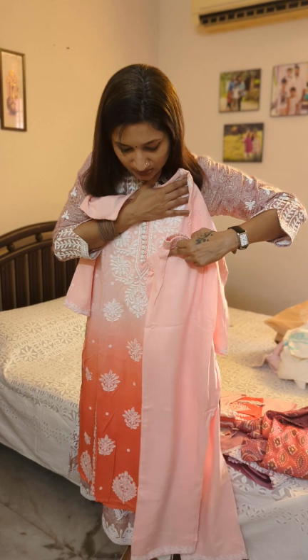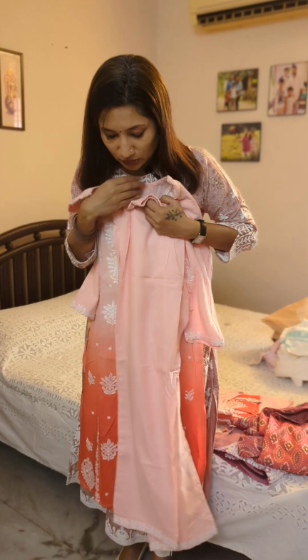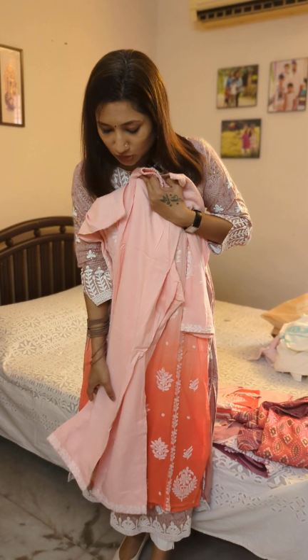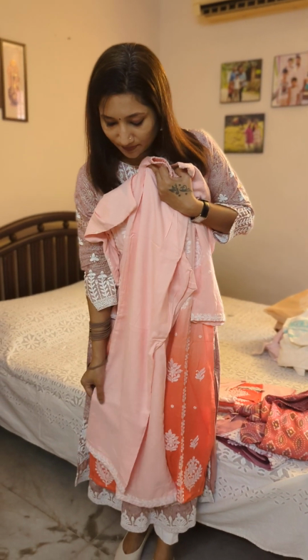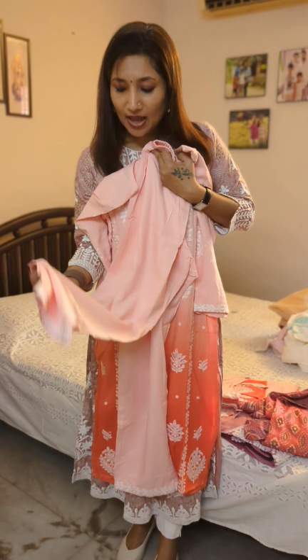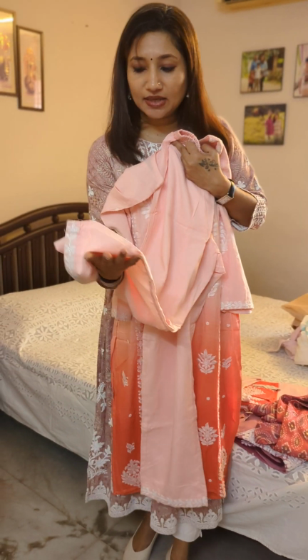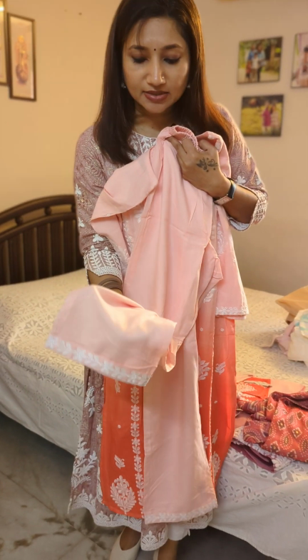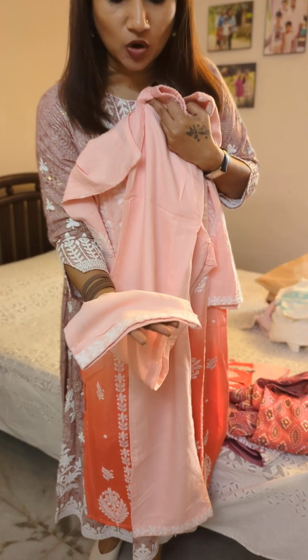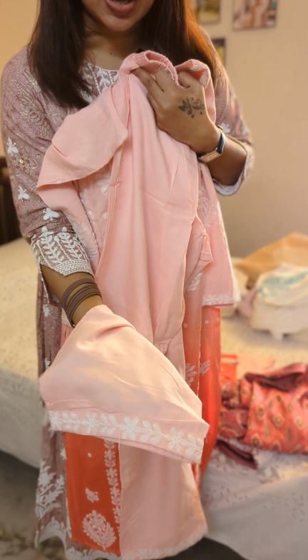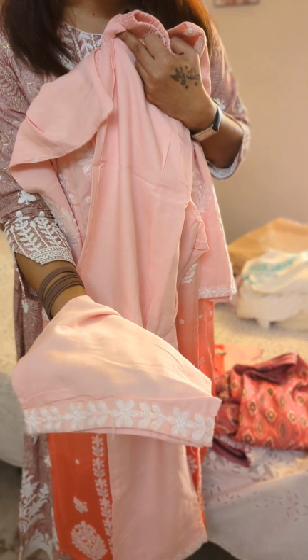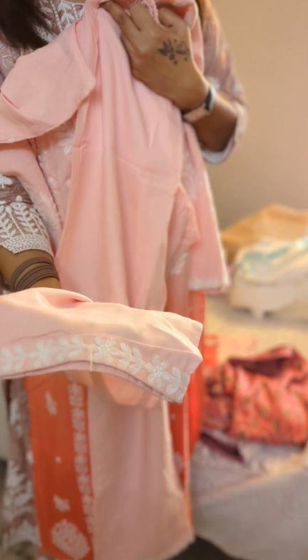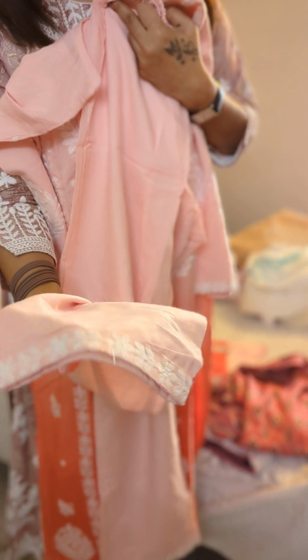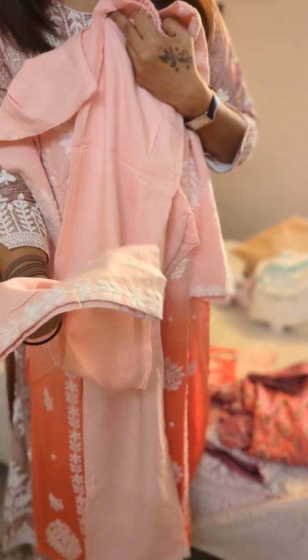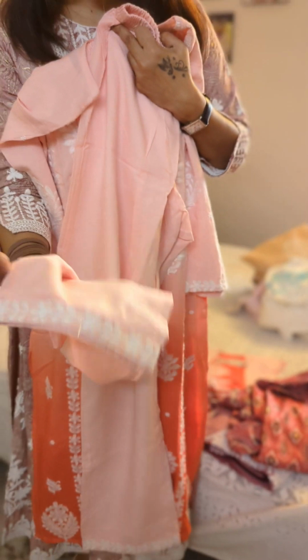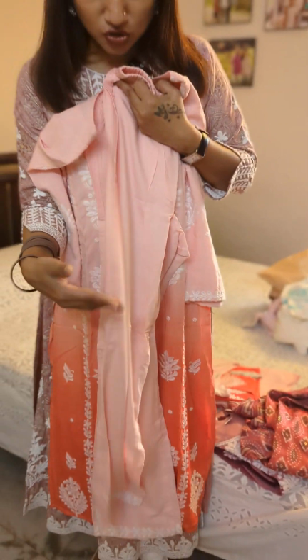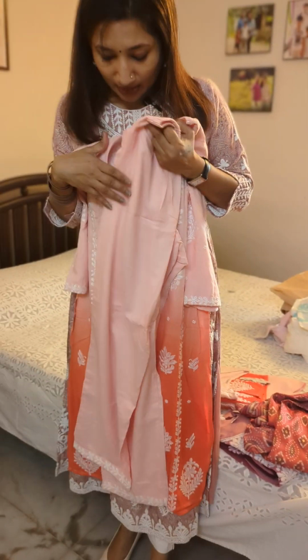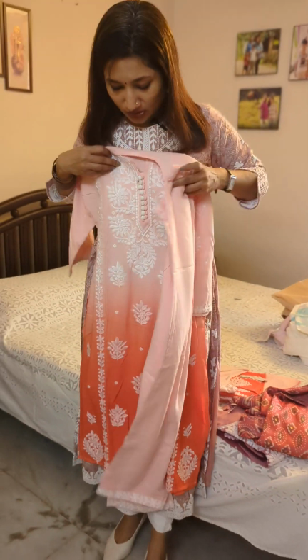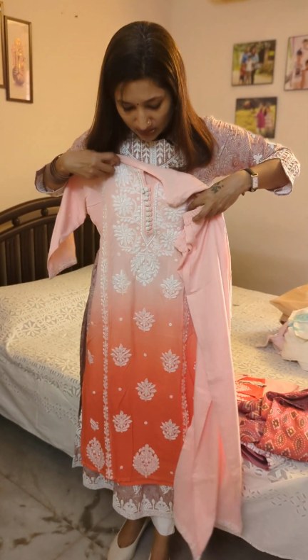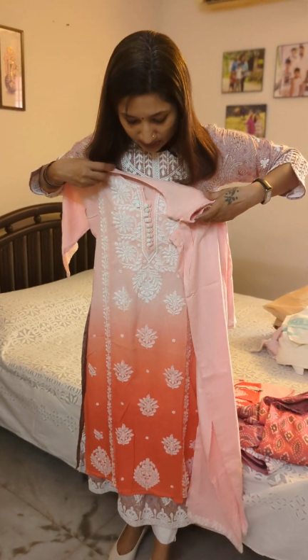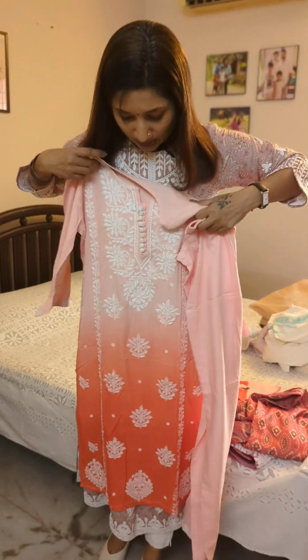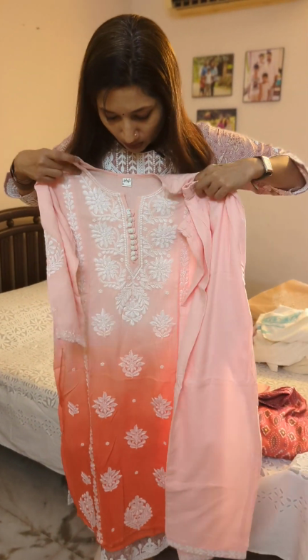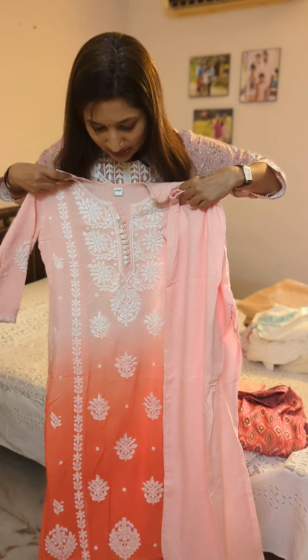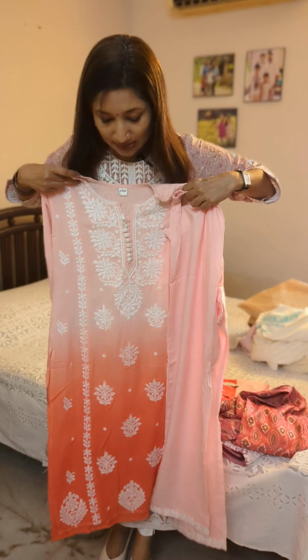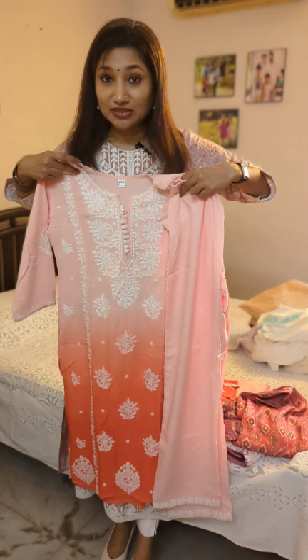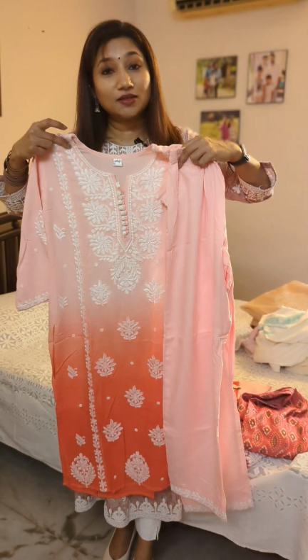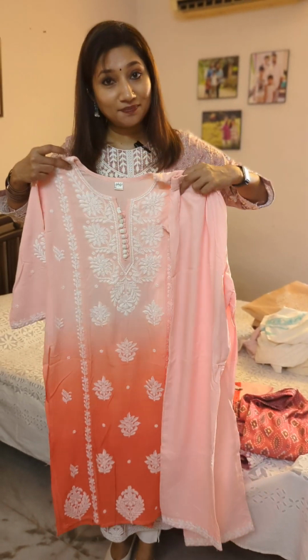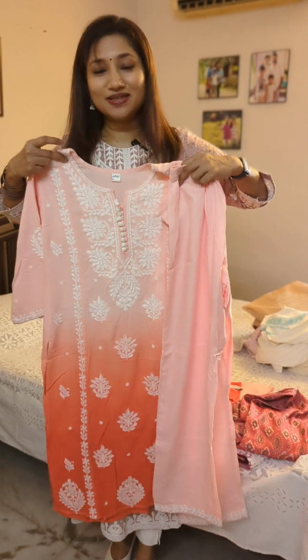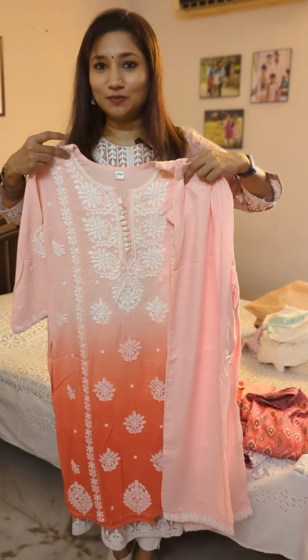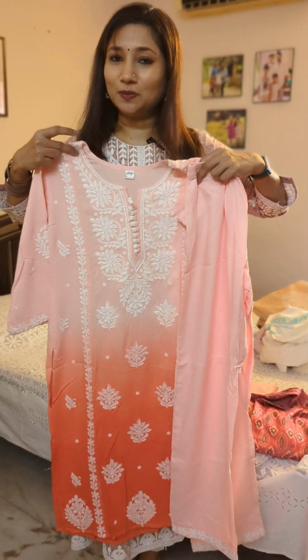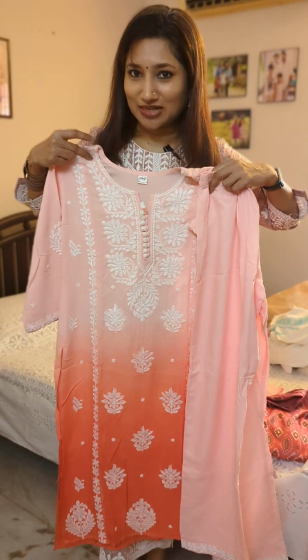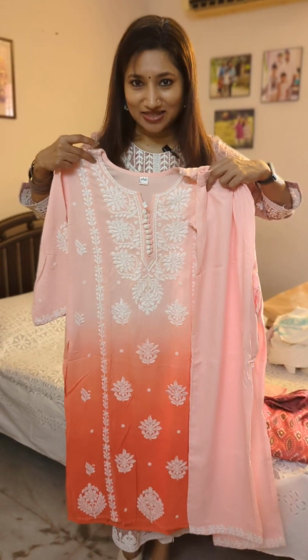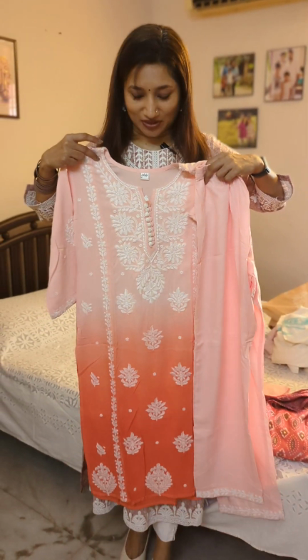The bottom is paired in light peach, with thread work at the end in a straight cut style. This is a full set in medium size, and the same is available in double XL as well.